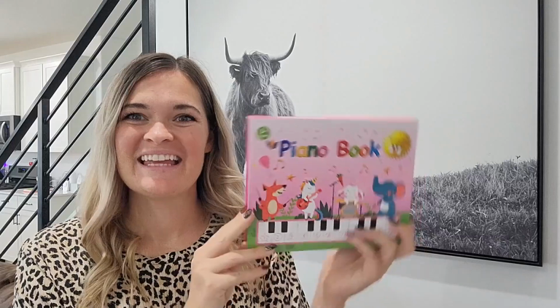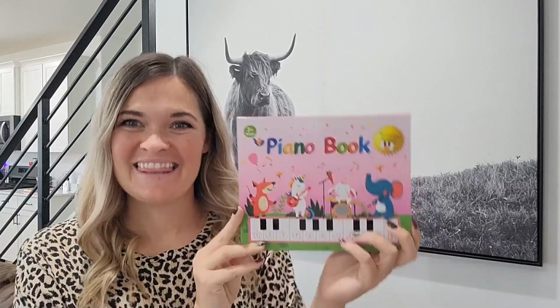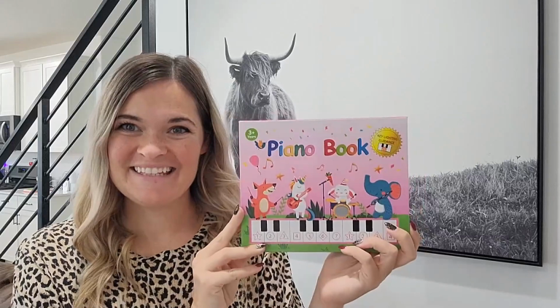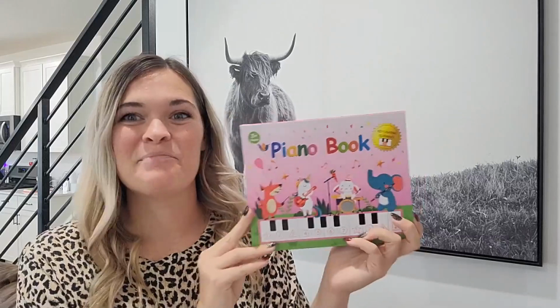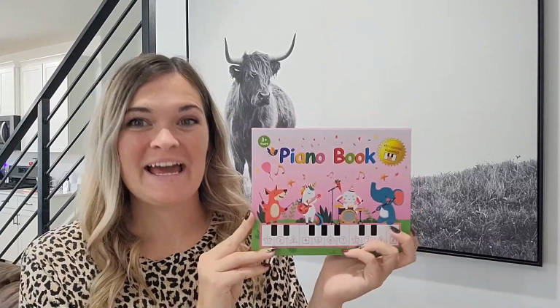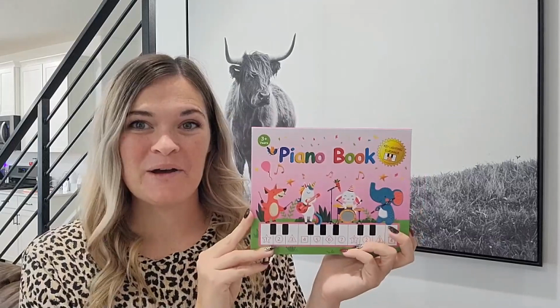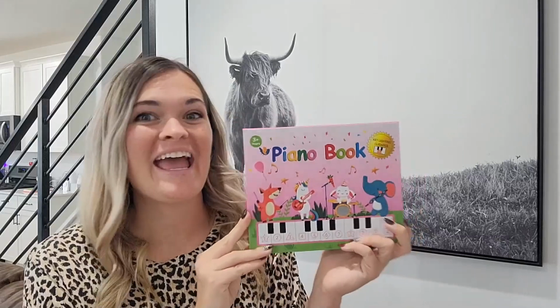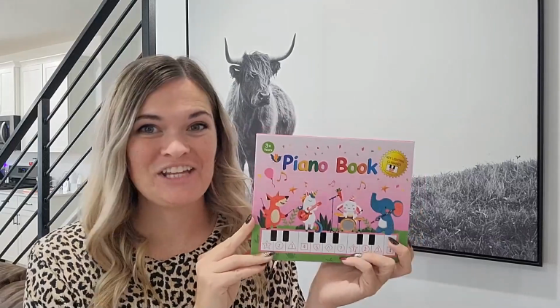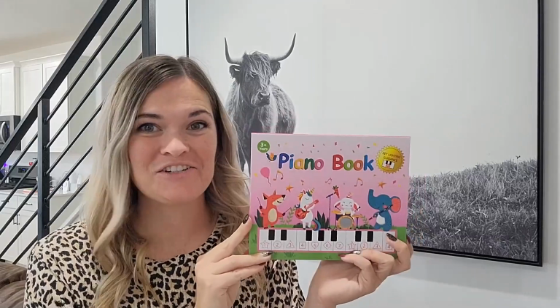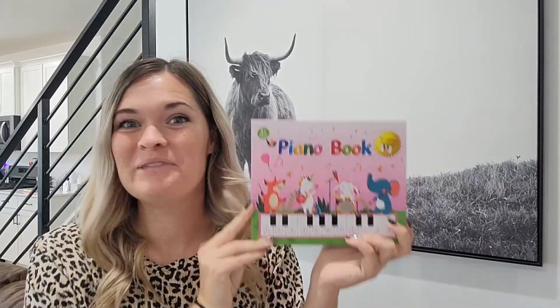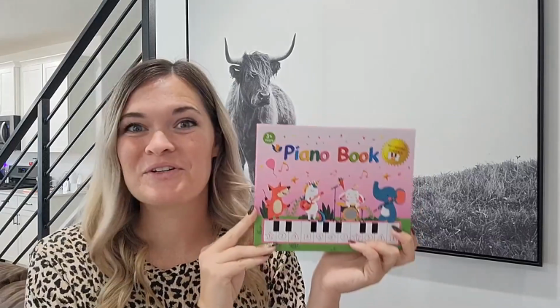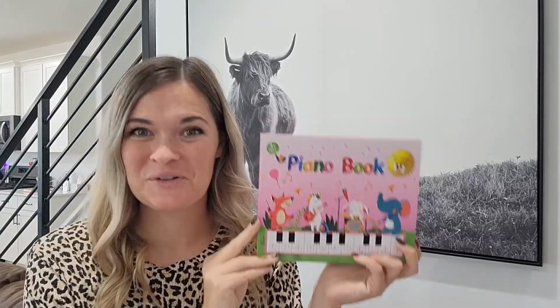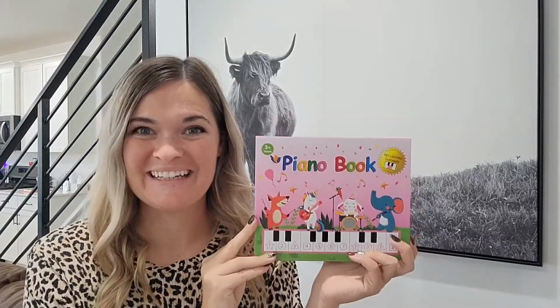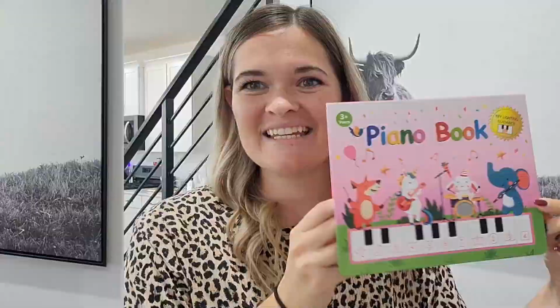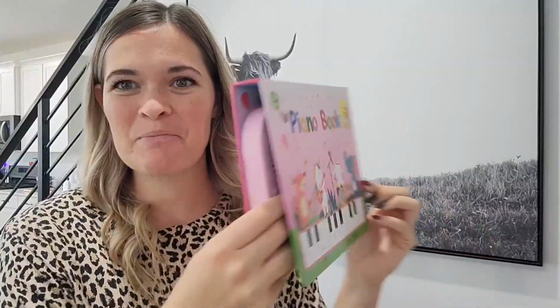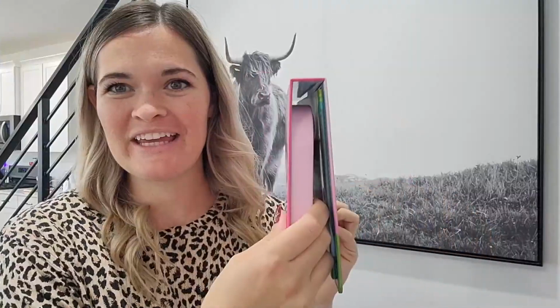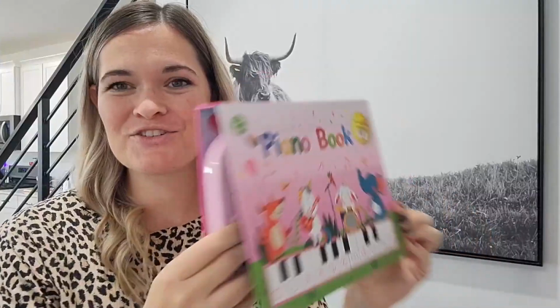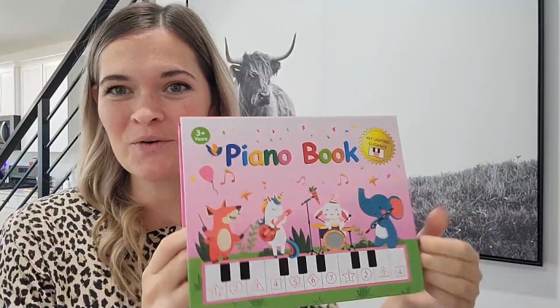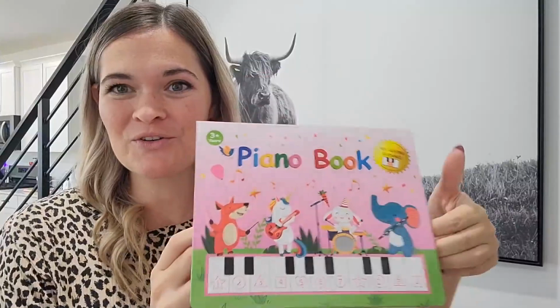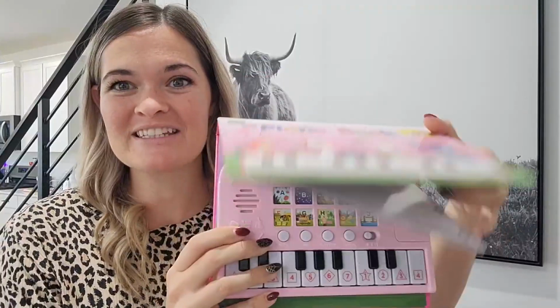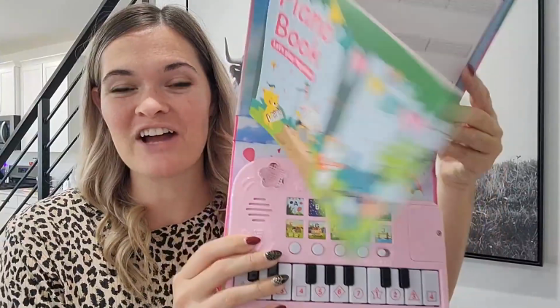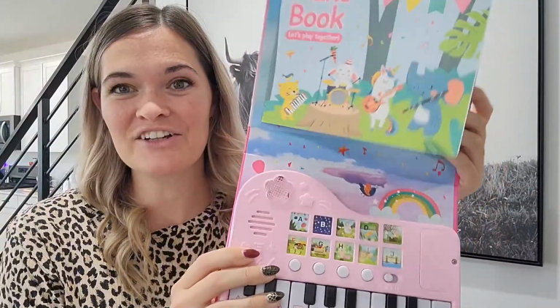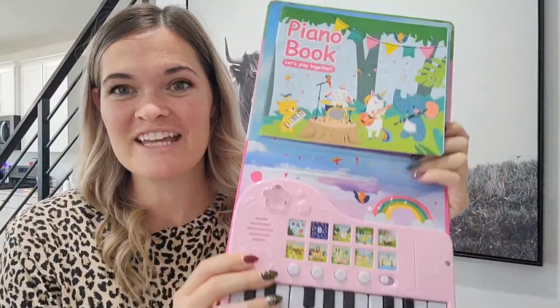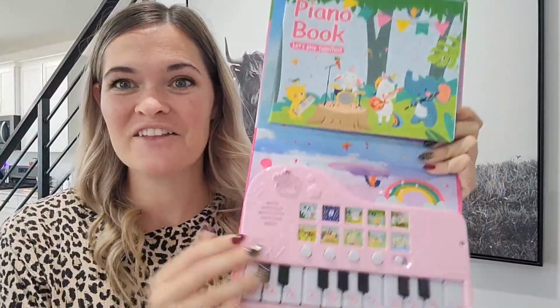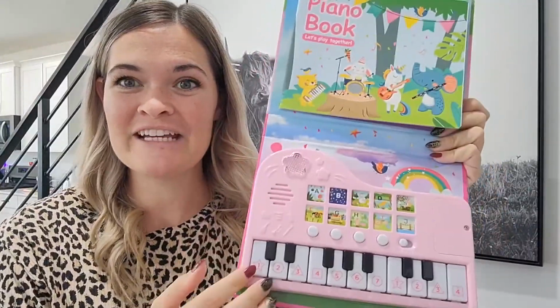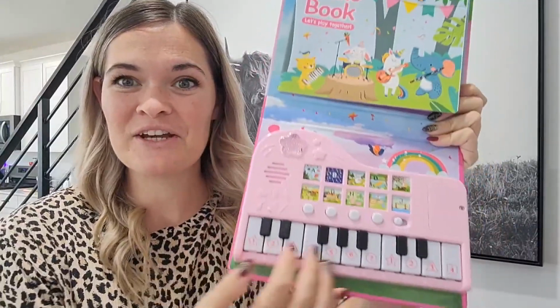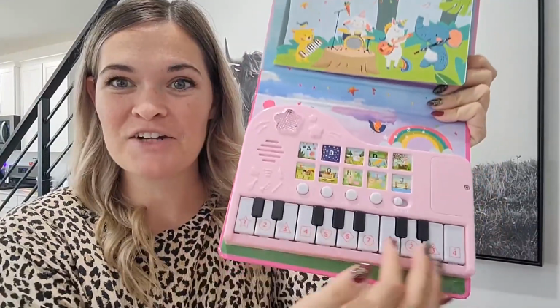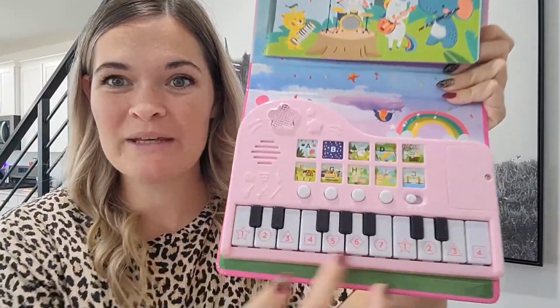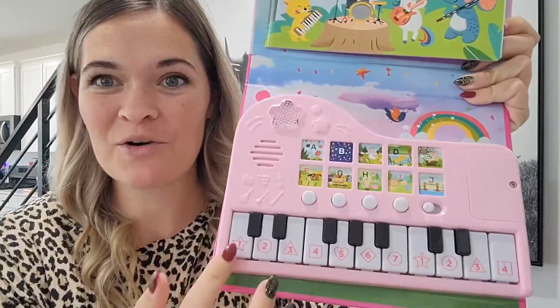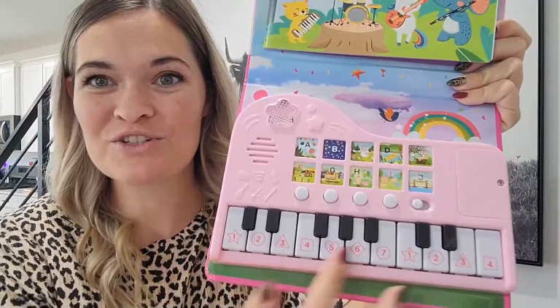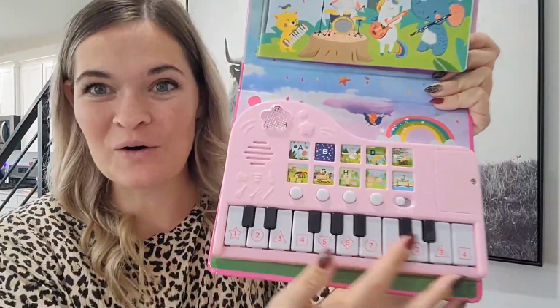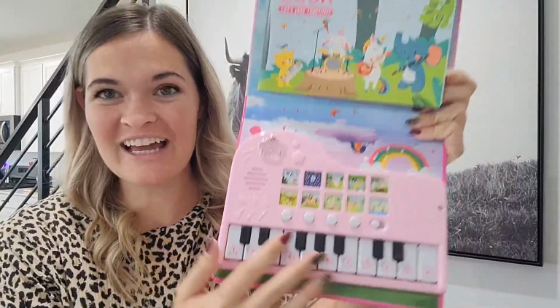This is the Piano Book Educational Musical Toy. This is the book — it's so cute, it has such fun colors. And then right here, you get your actual piano, which is so fun.